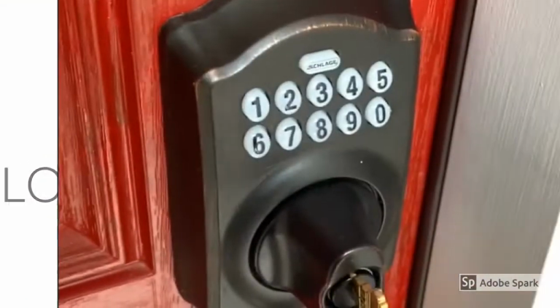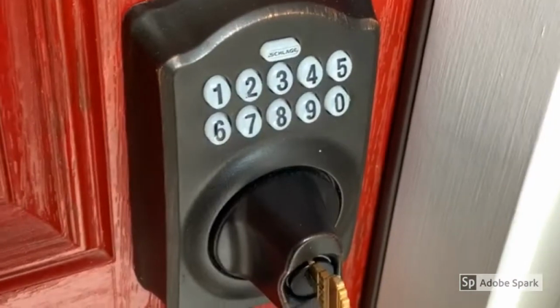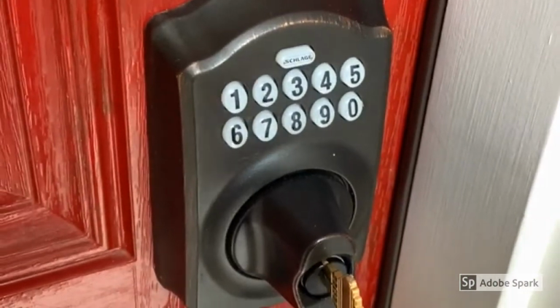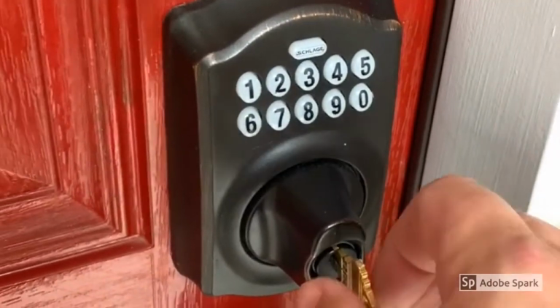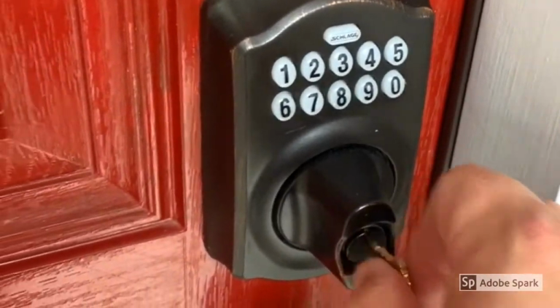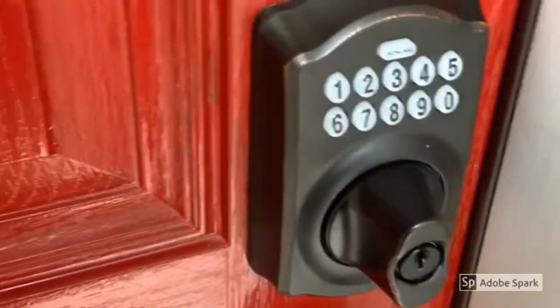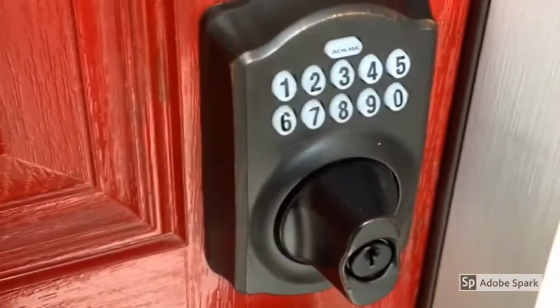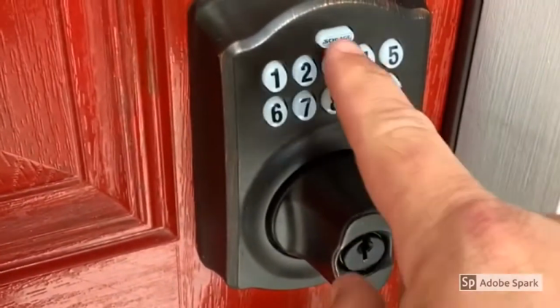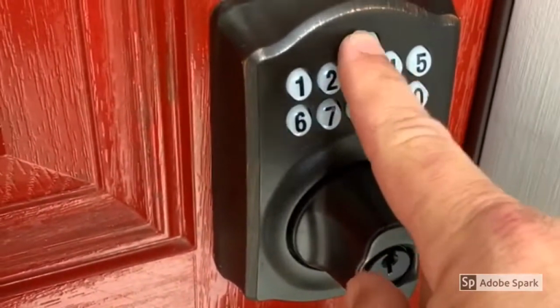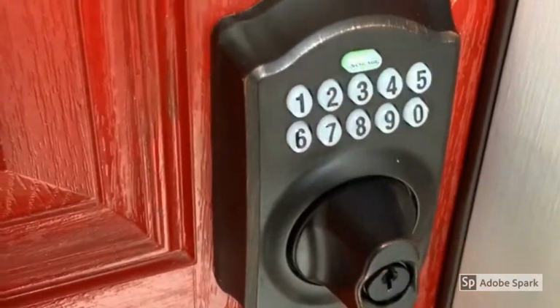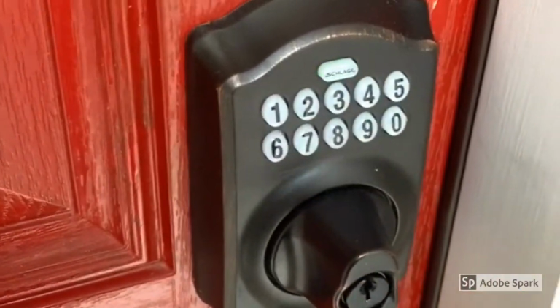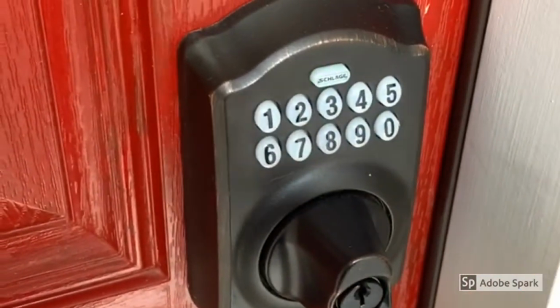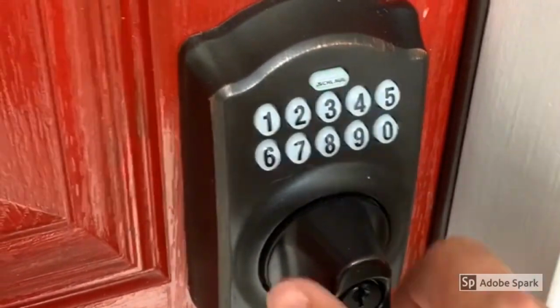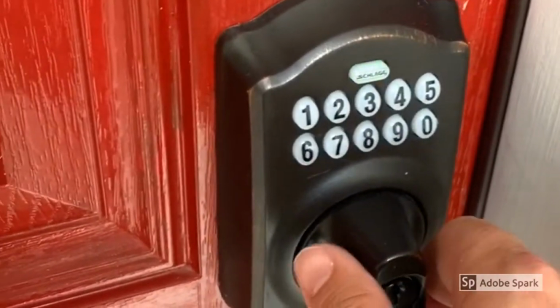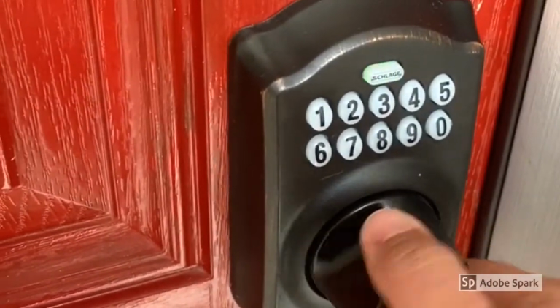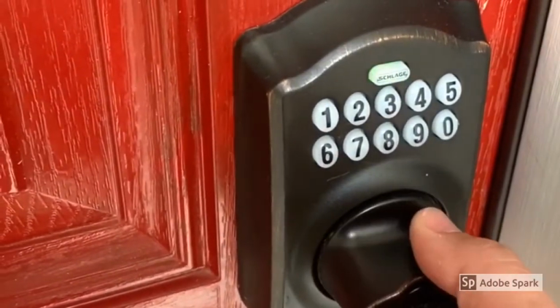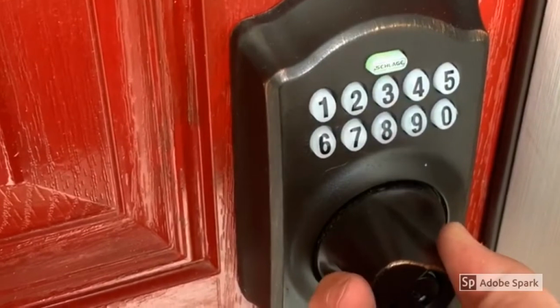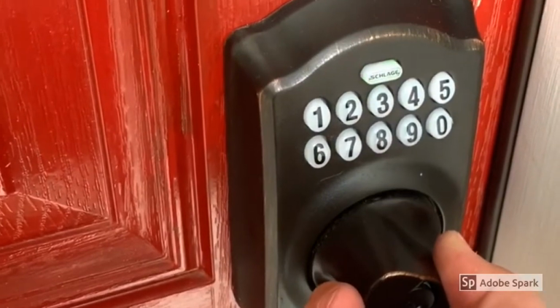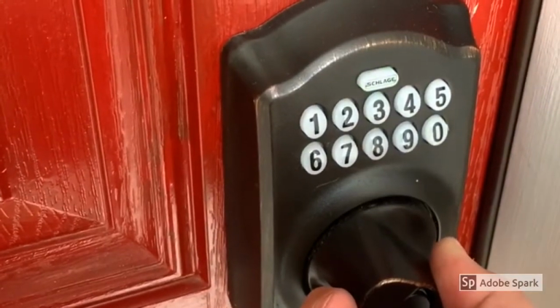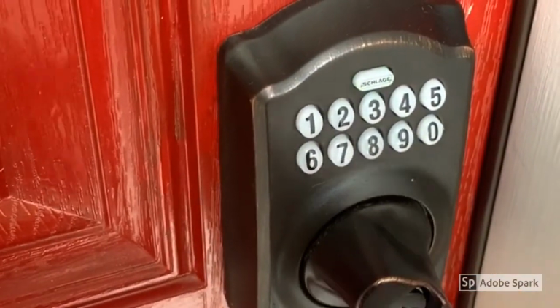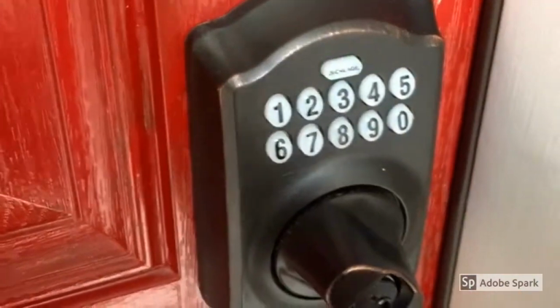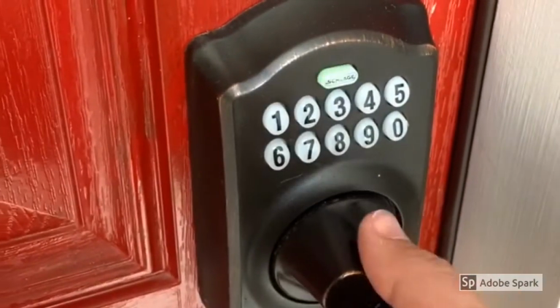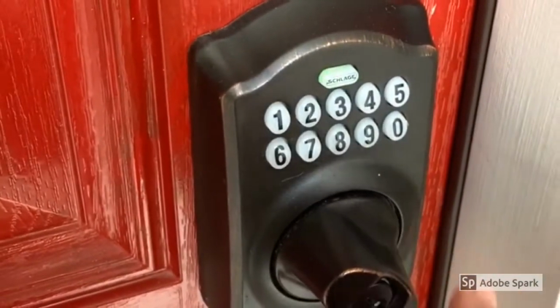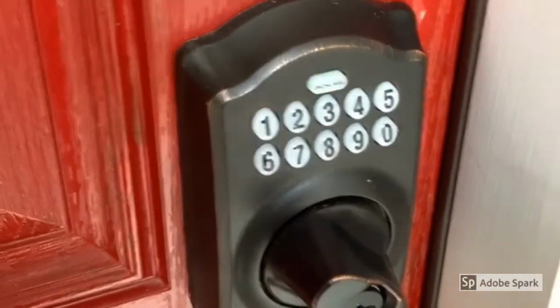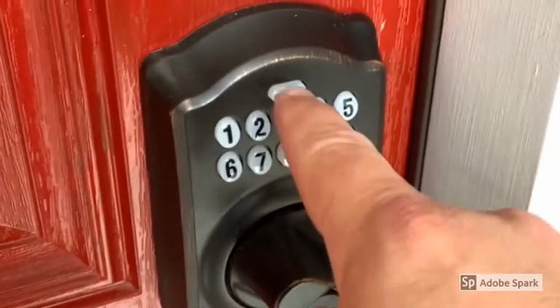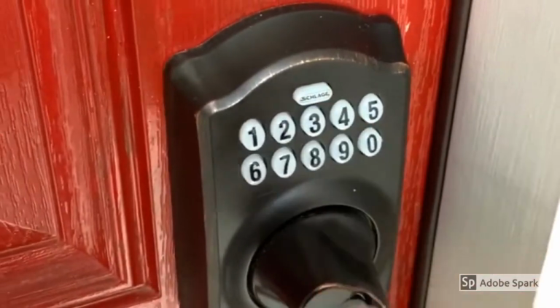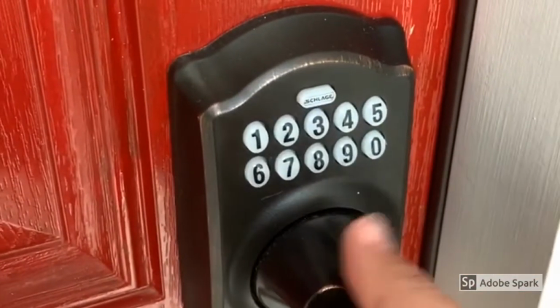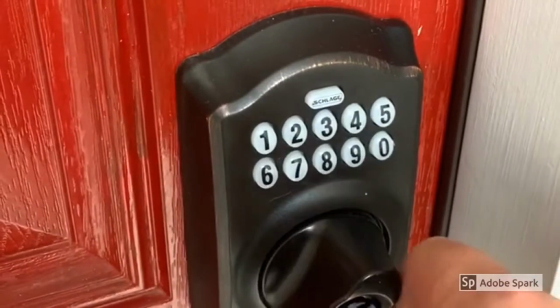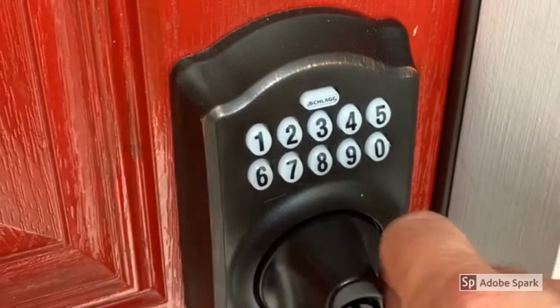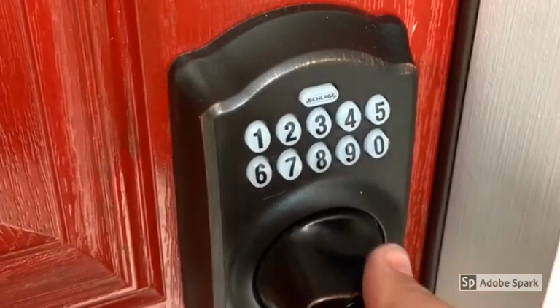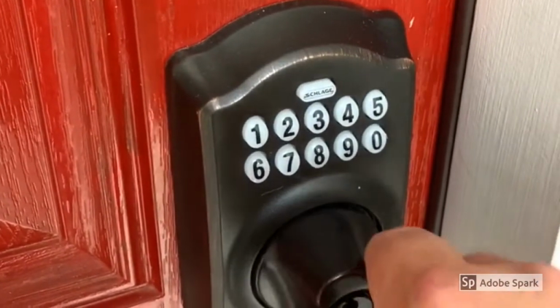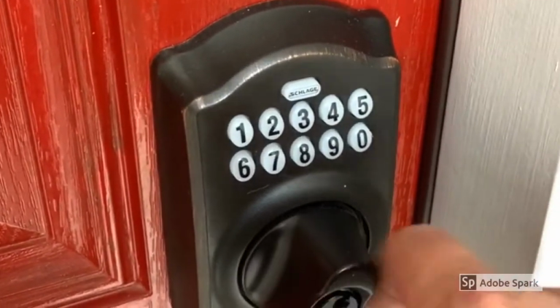To unlock the door, take the key out, press the sludge, and then just turn it and it will be locked. Wait until the lights are not blinking, and then you can turn.